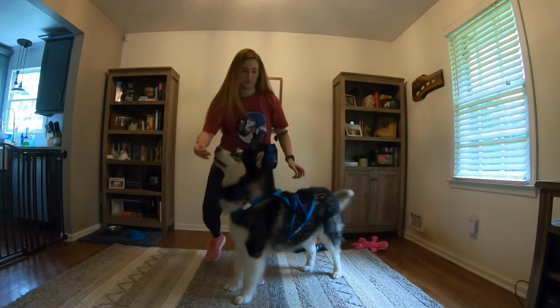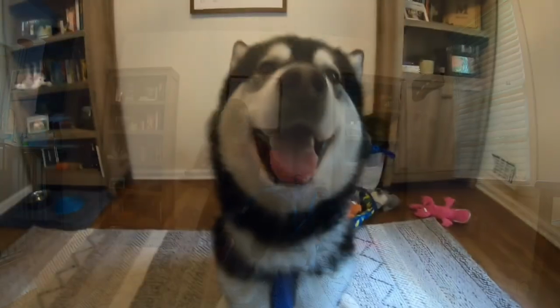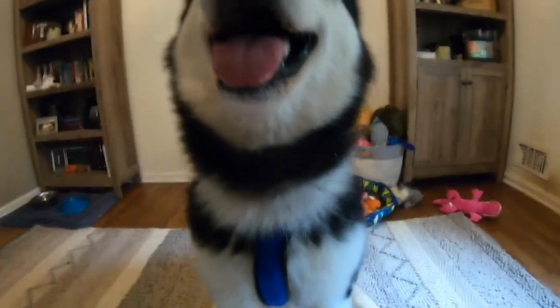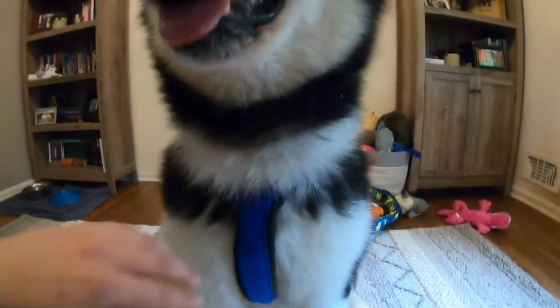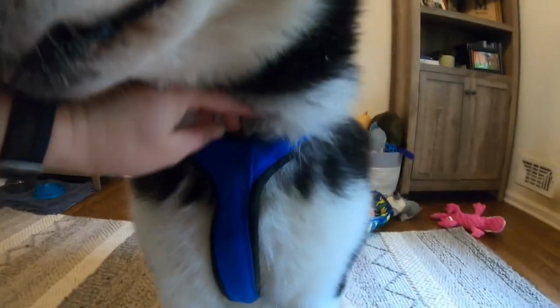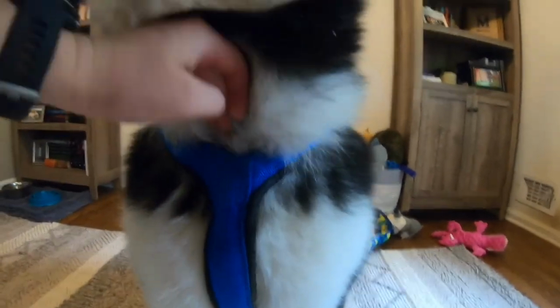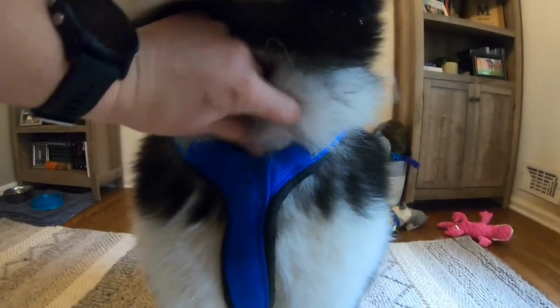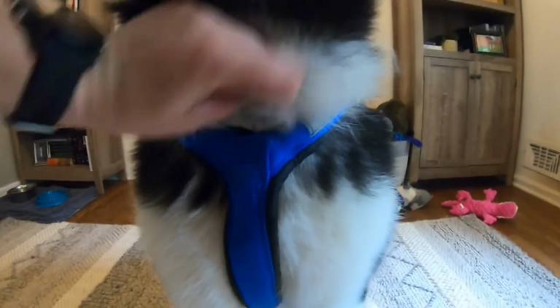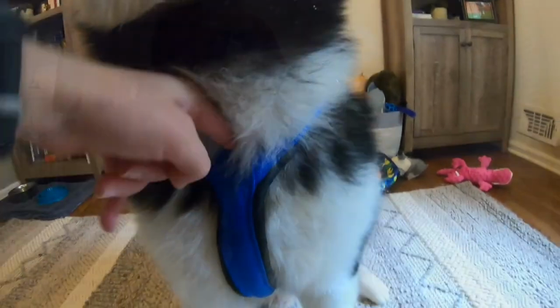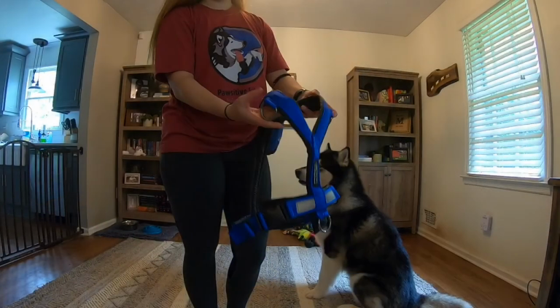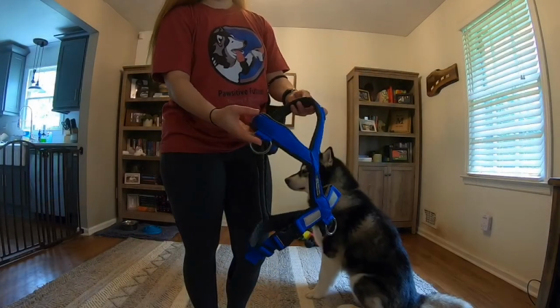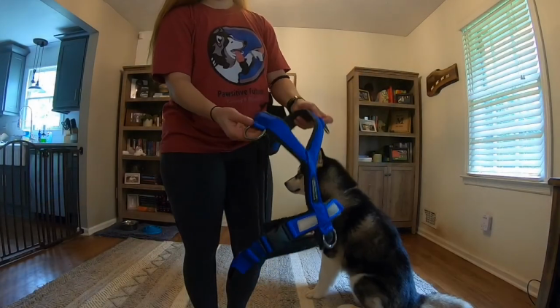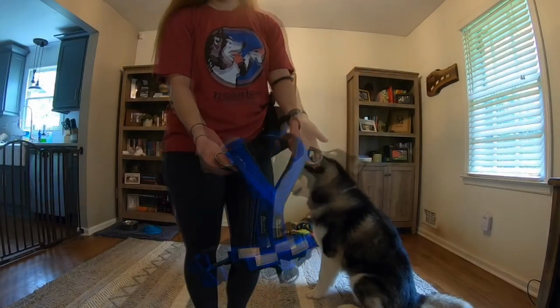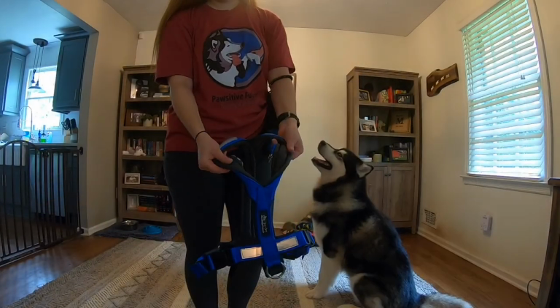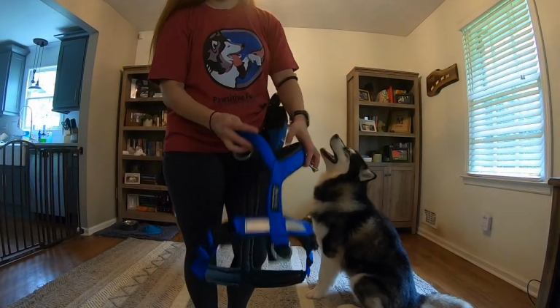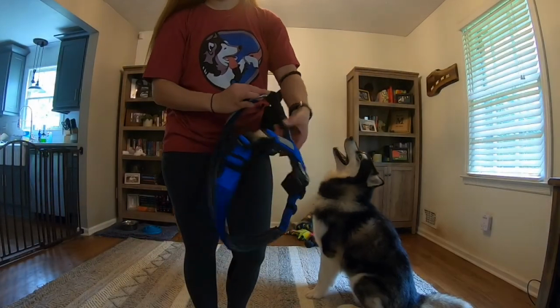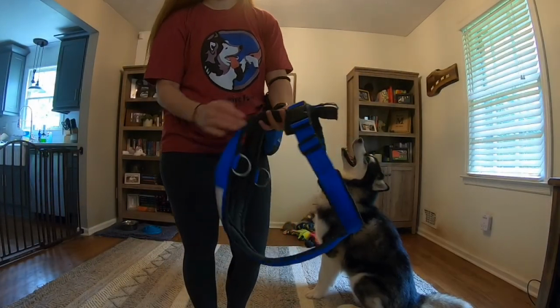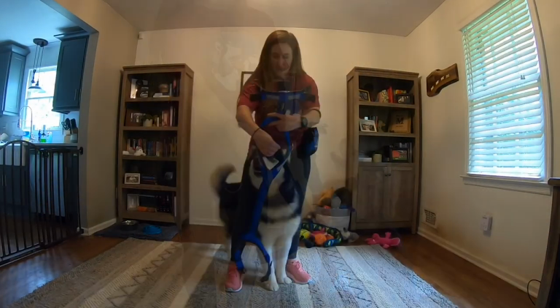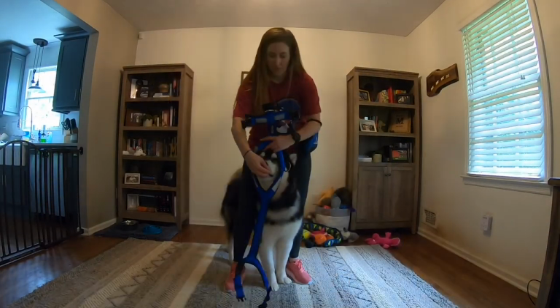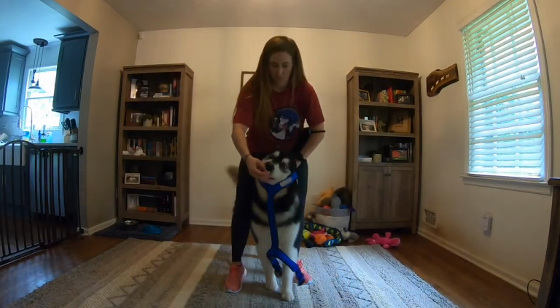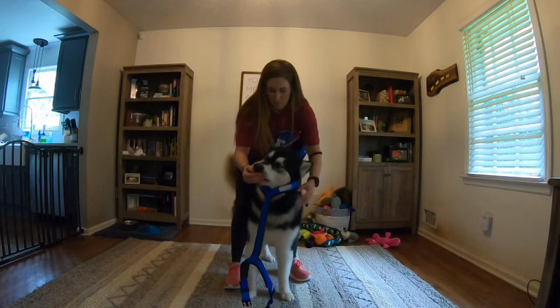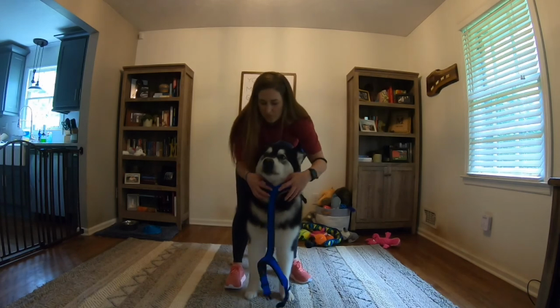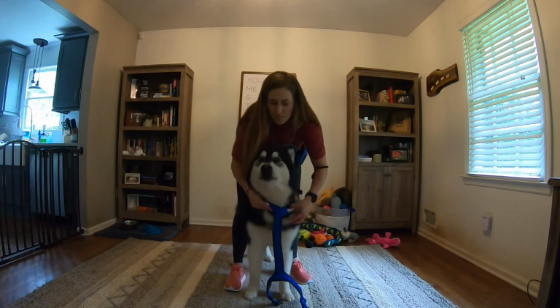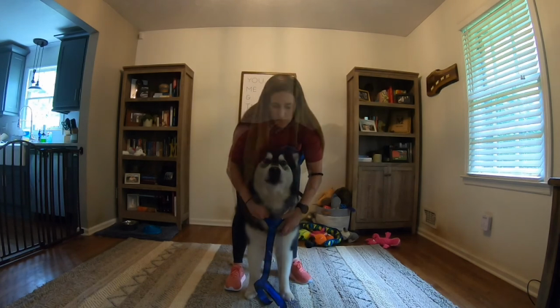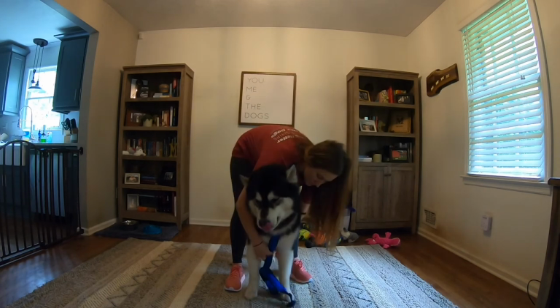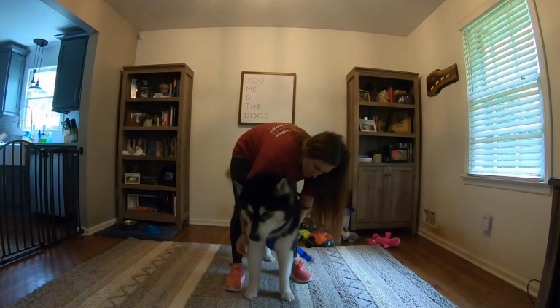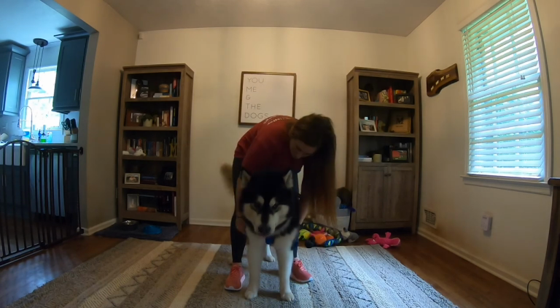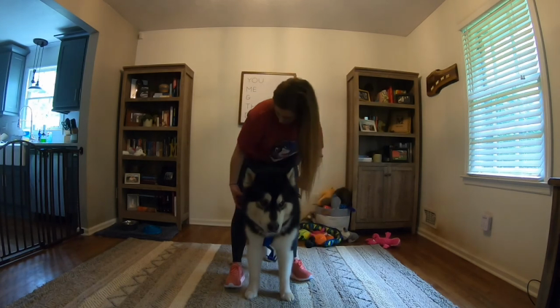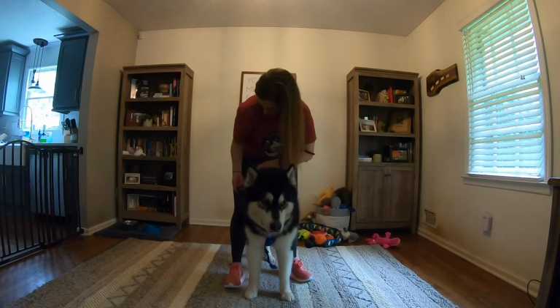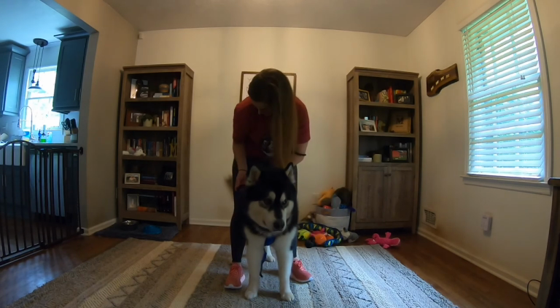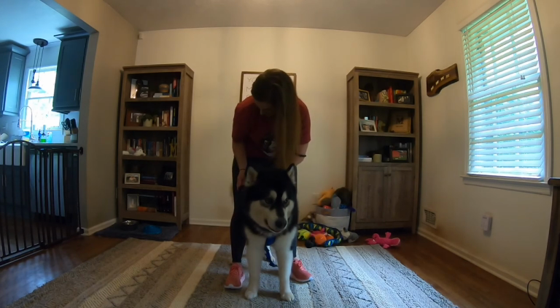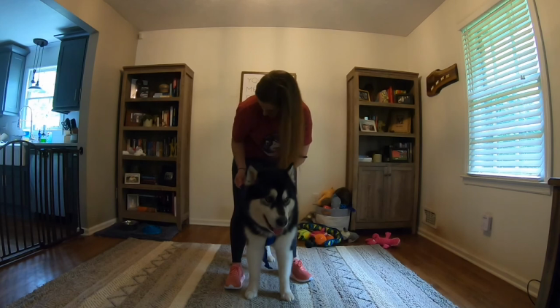If your dog is worried about this process, be sure to feed treats after handling each leg. If you're using a half-back harness, this process will be even easier. Once your dog's head is through a half-back harness, you can easily grab the straps and clip them and you're ready to go.